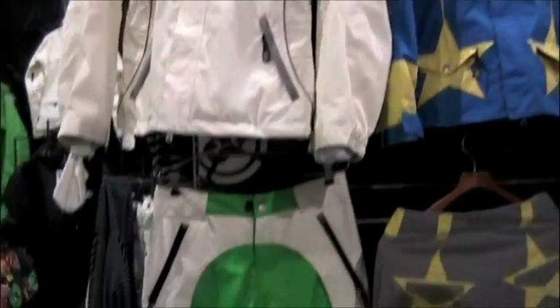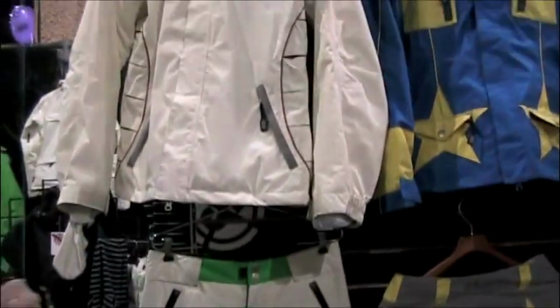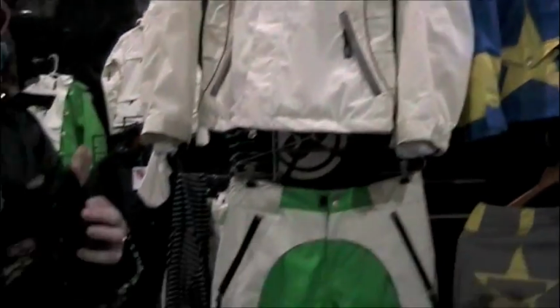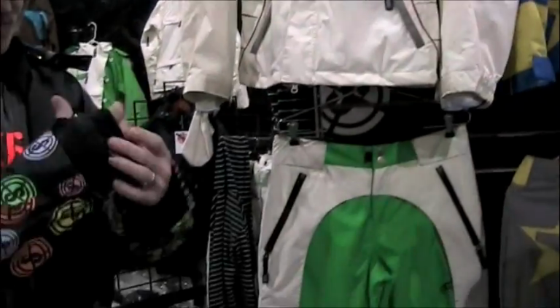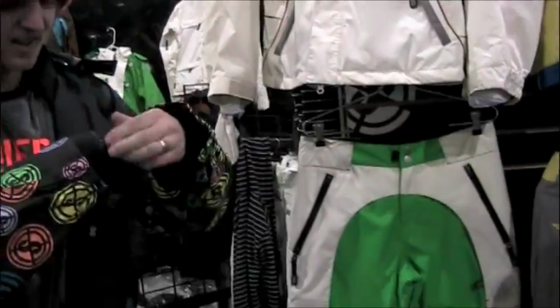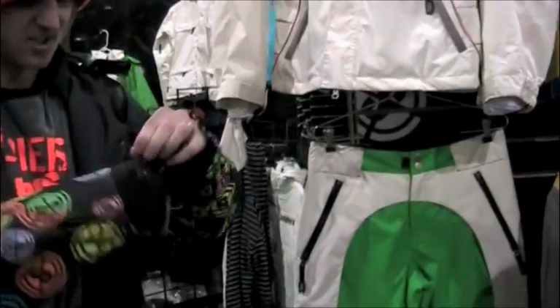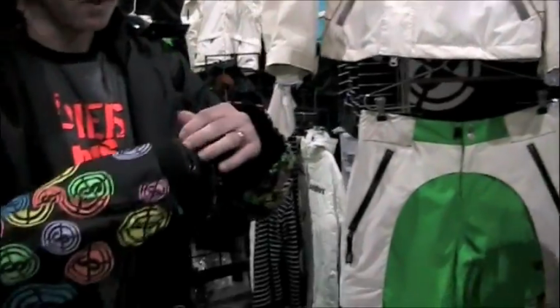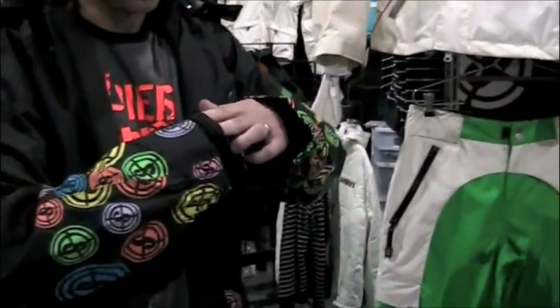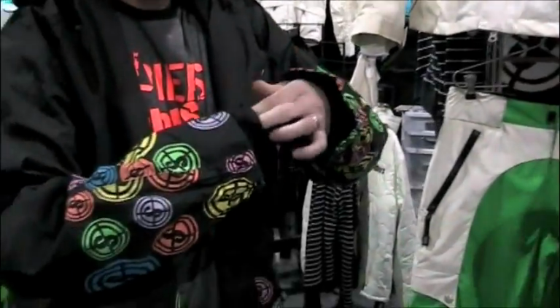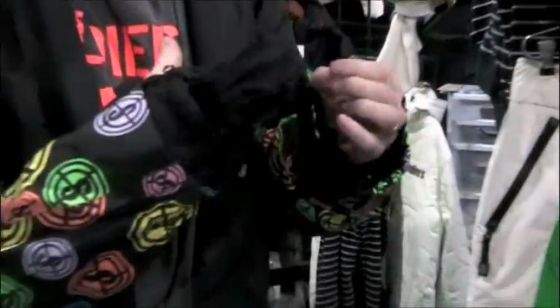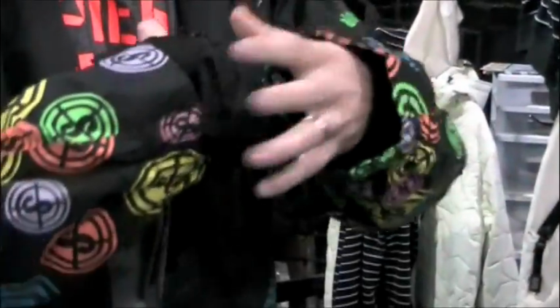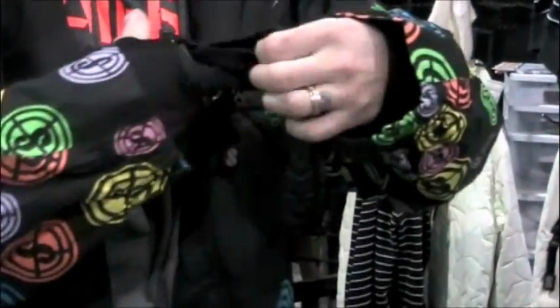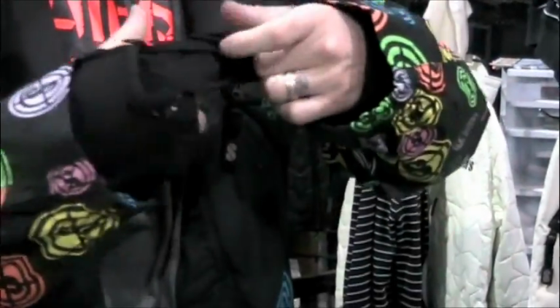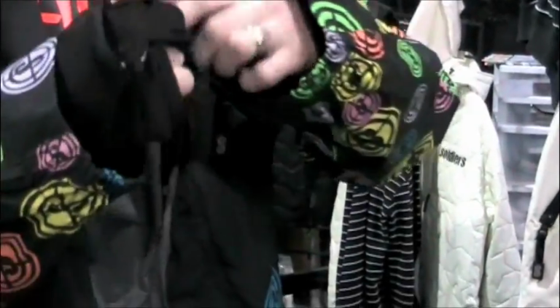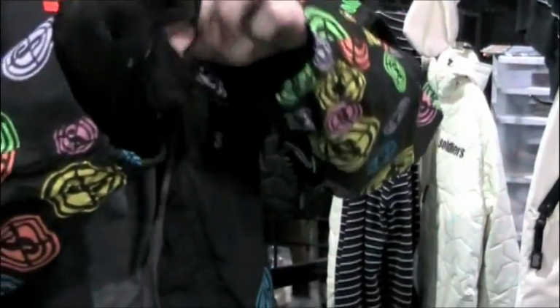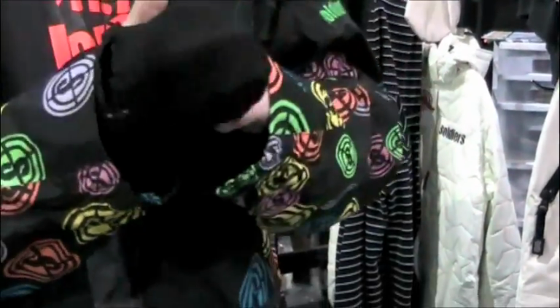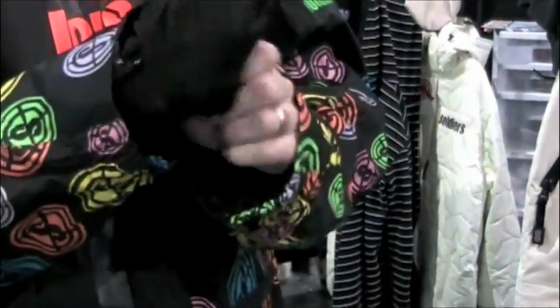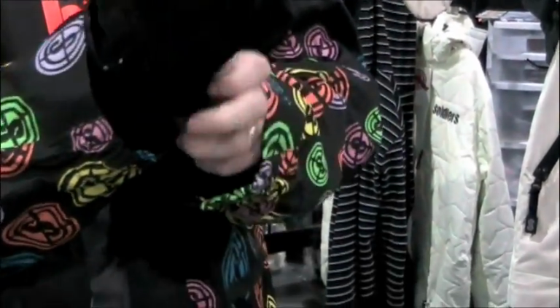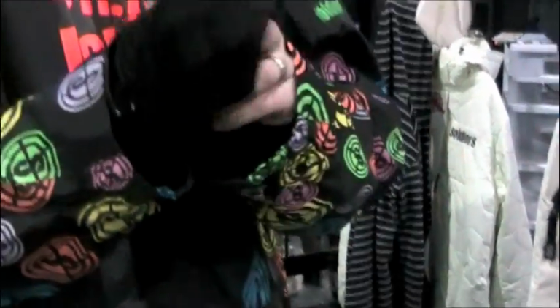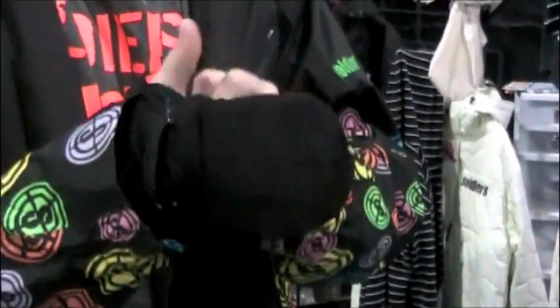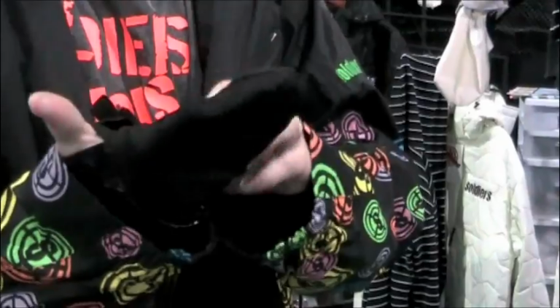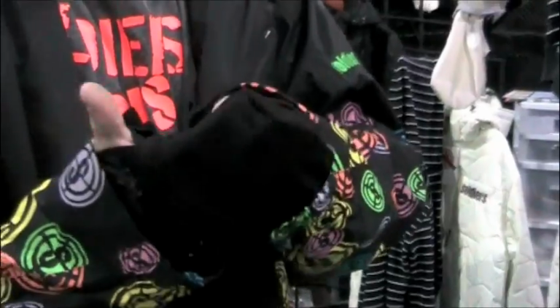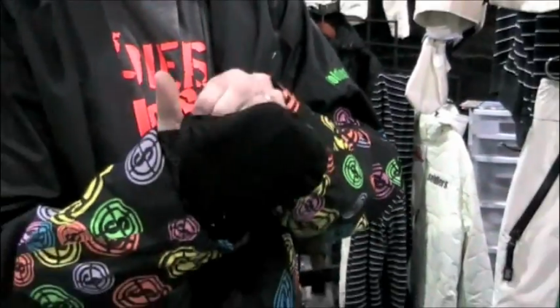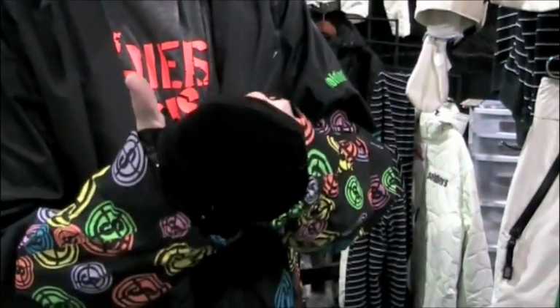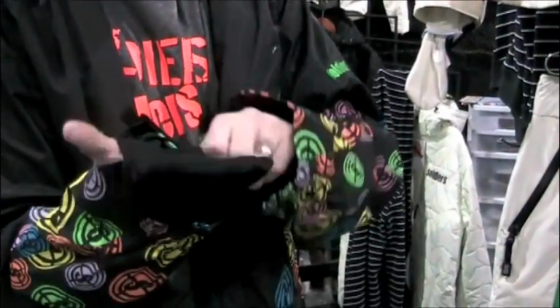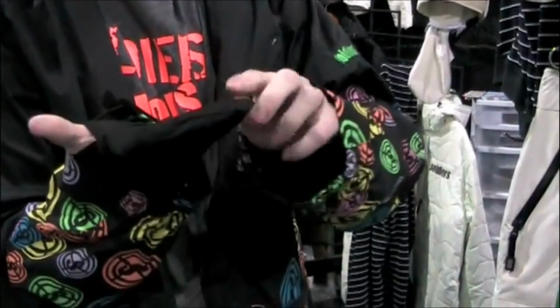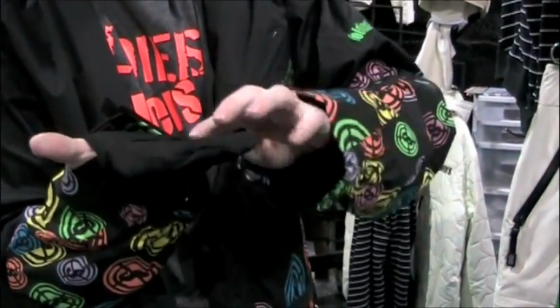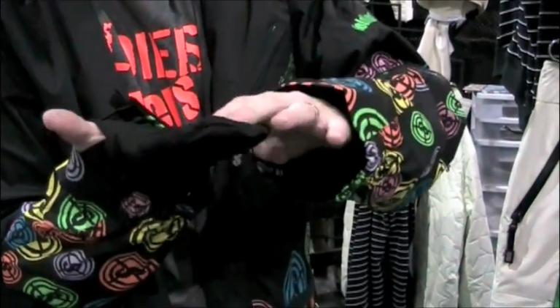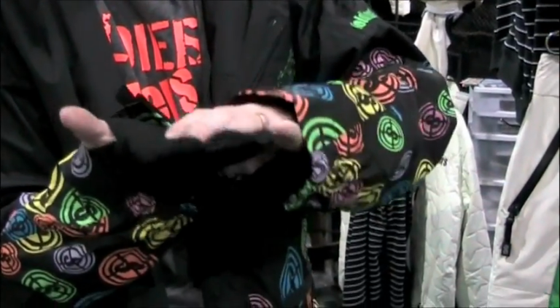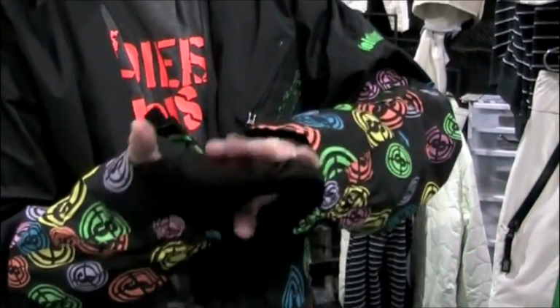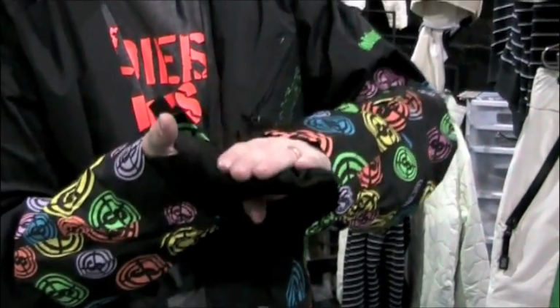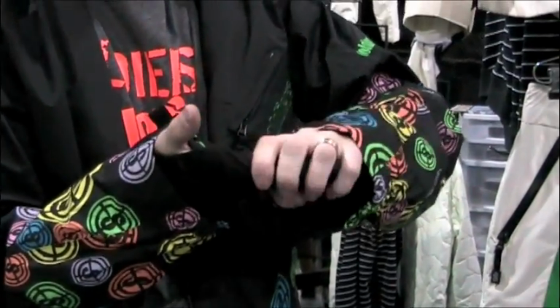These have a mitten flap that pulls out. It's synthetic so it doesn't hold water. And then for 2010 it's going to have a rubberized grip on it.